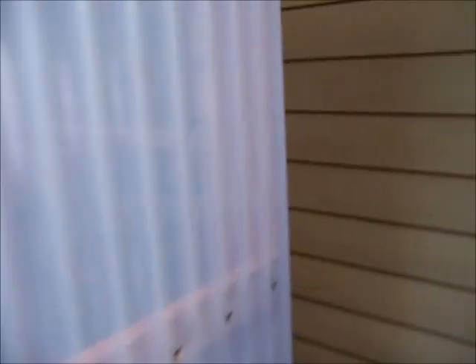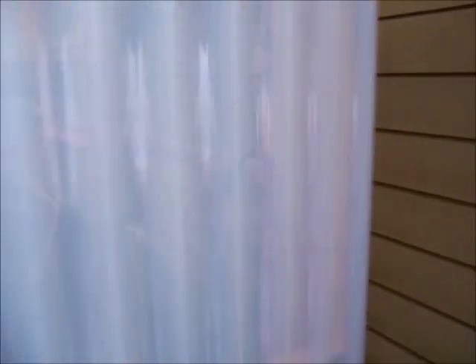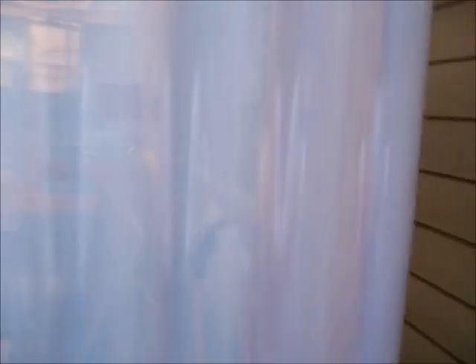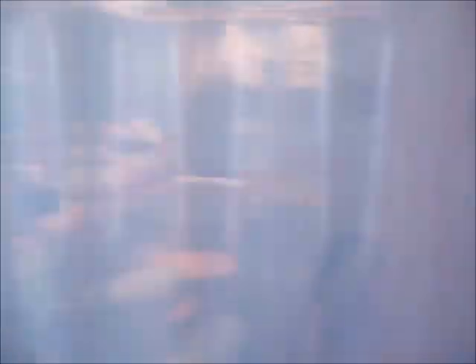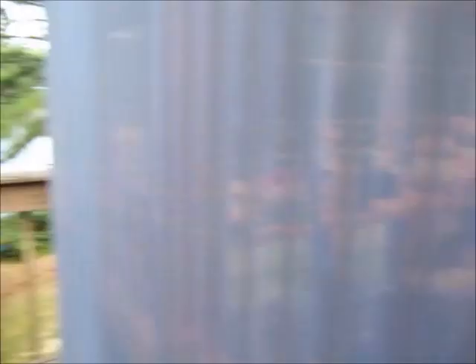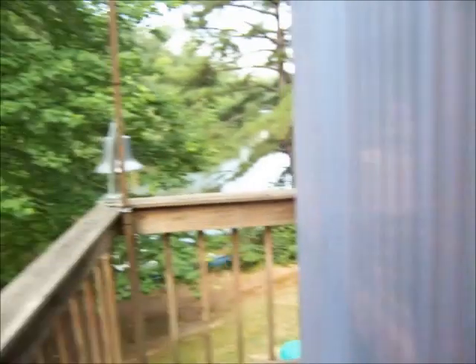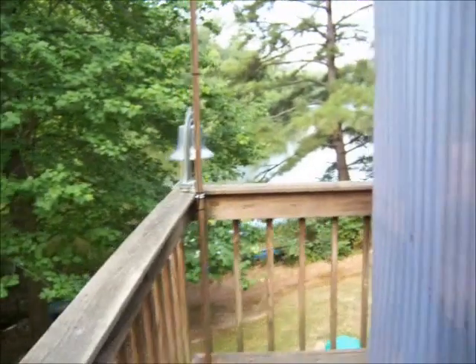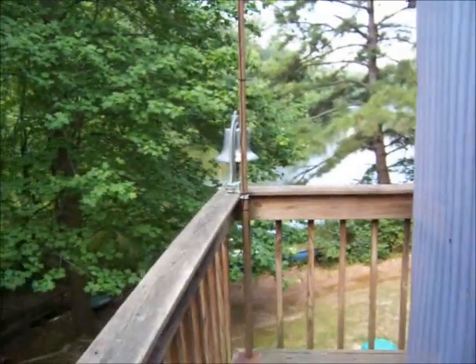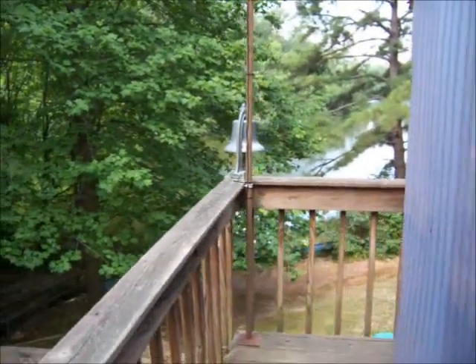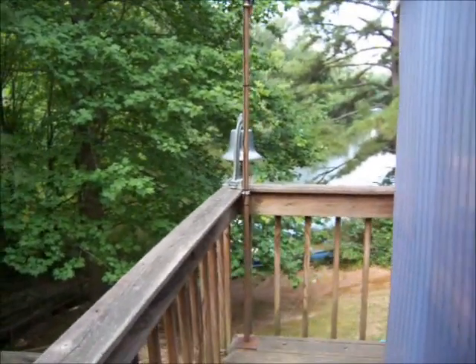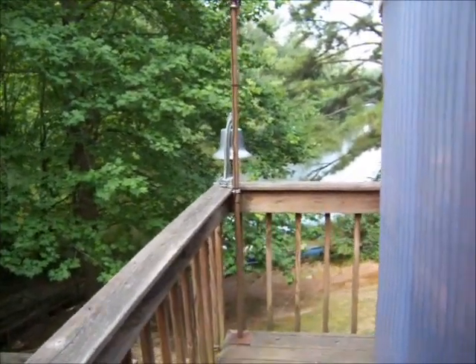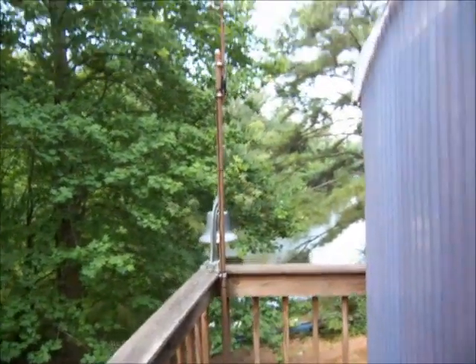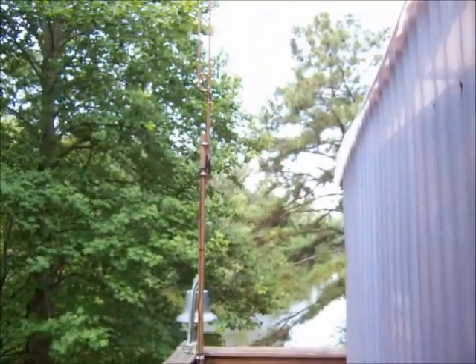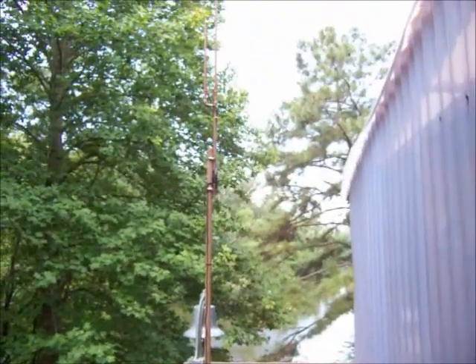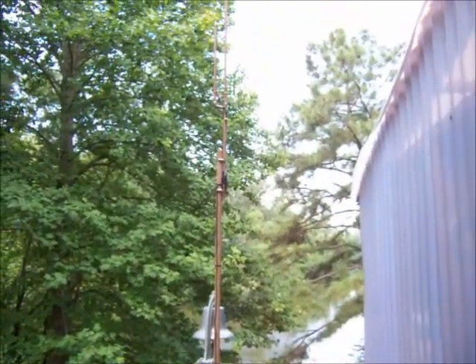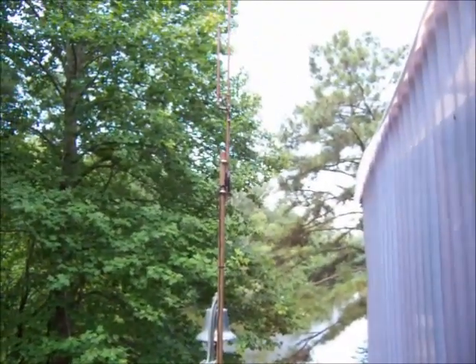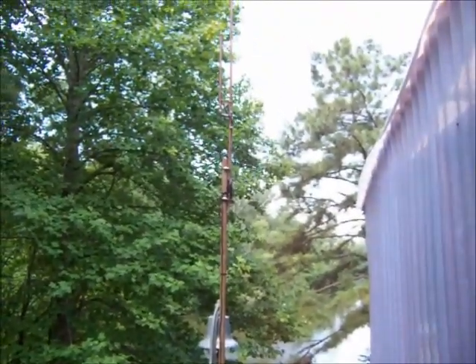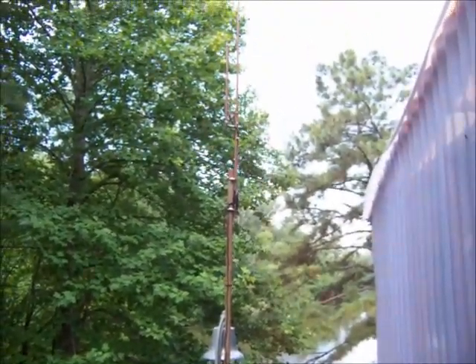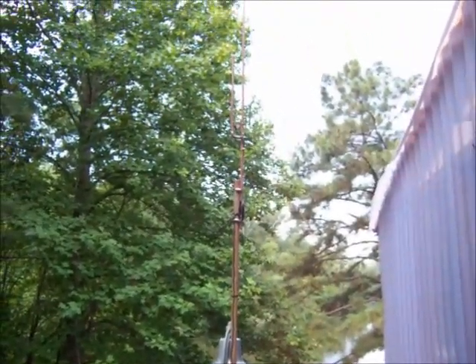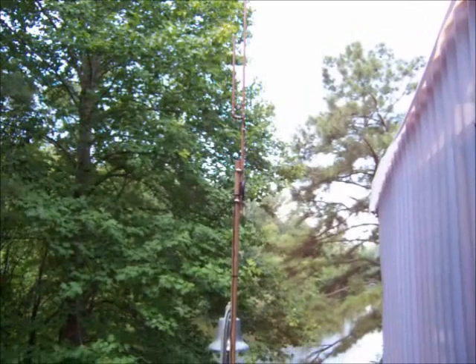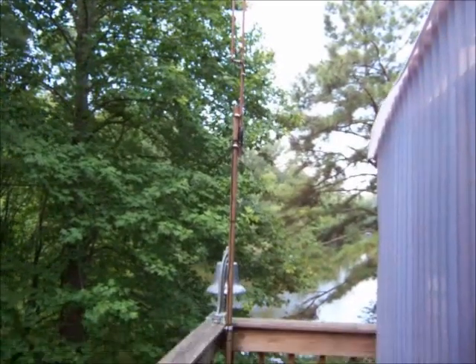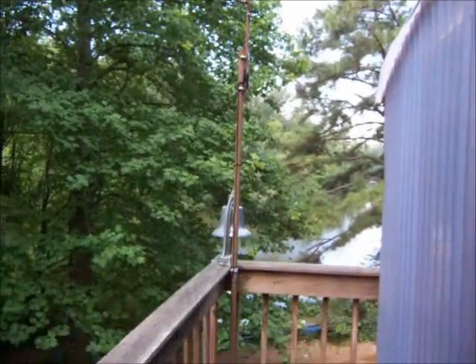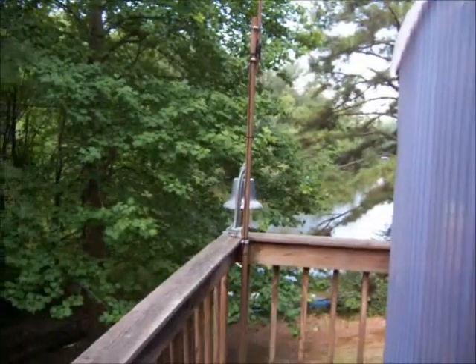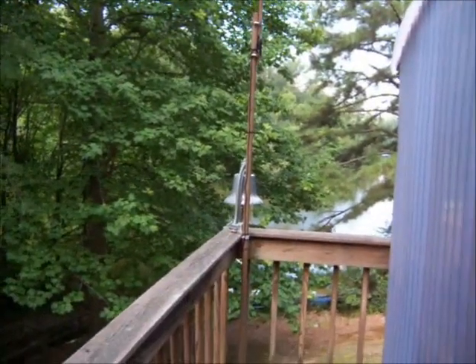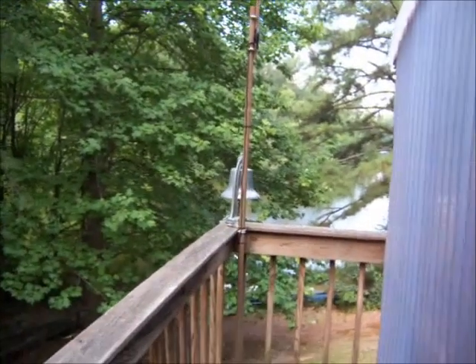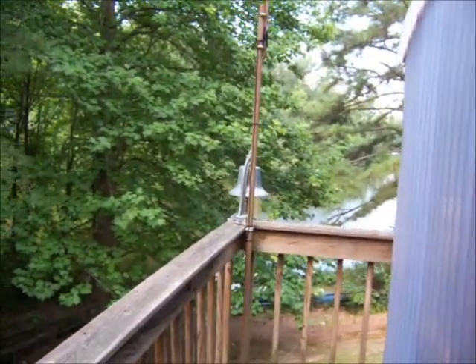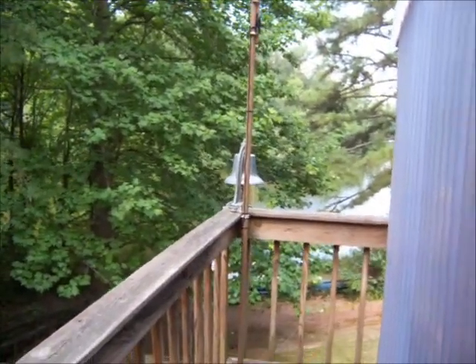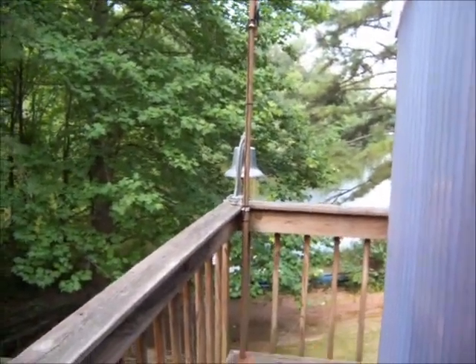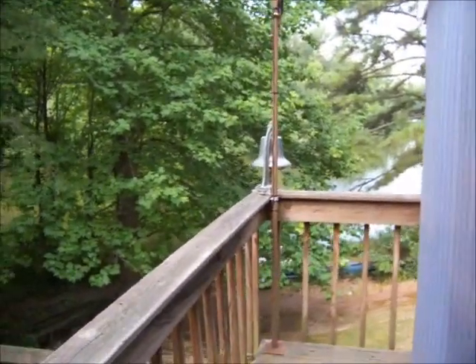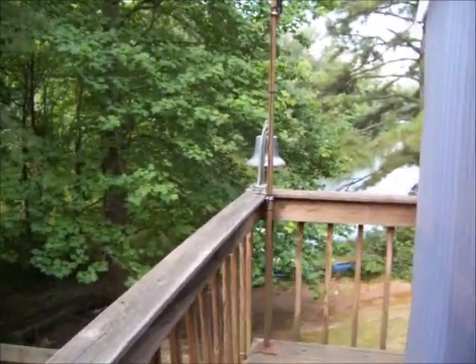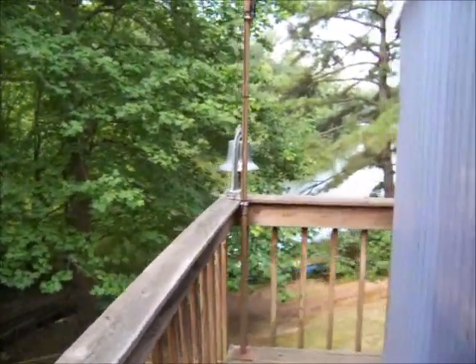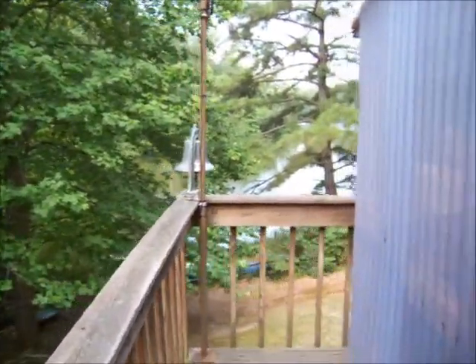I want to see if I can extend some coverage for the higher antenna. There's another video of the construction of that J-Pole — very easy, very cheap, and it works pretty well.